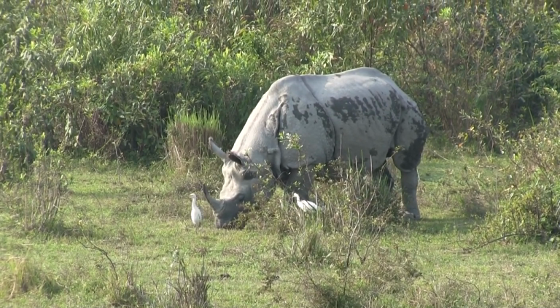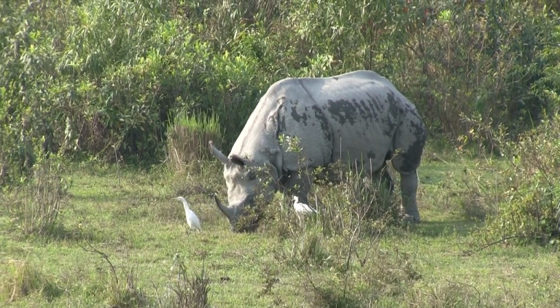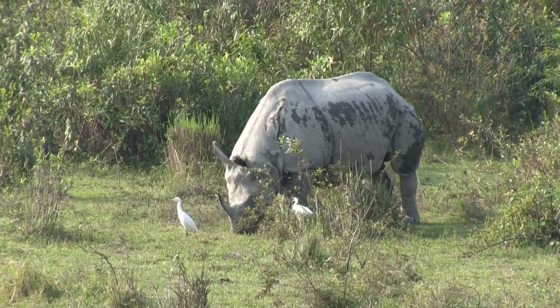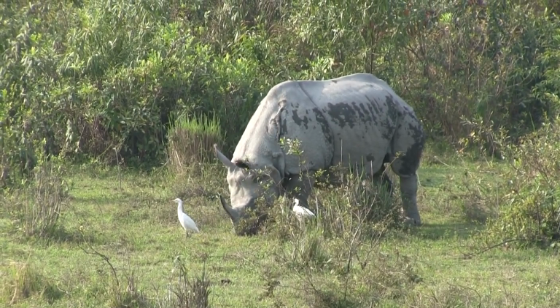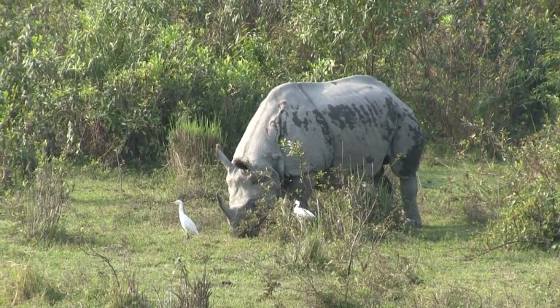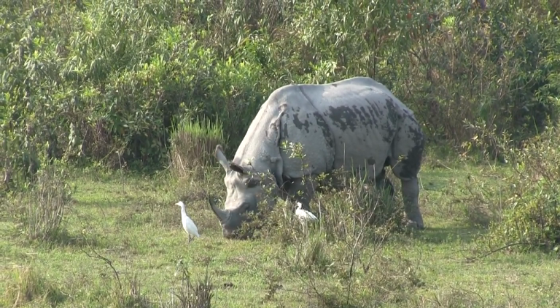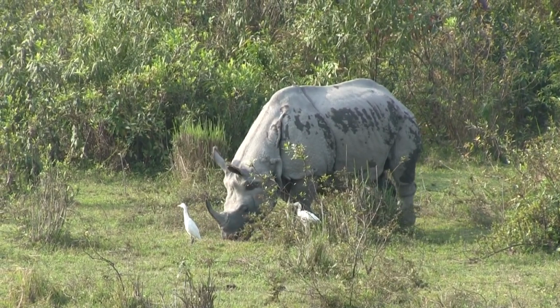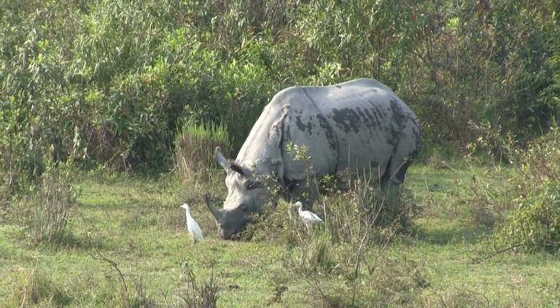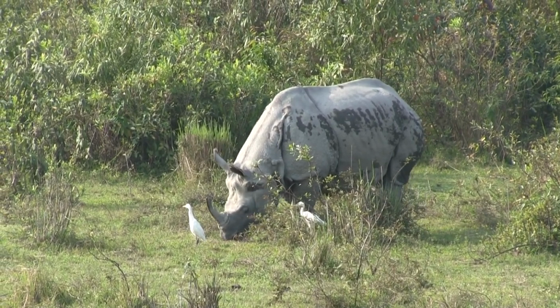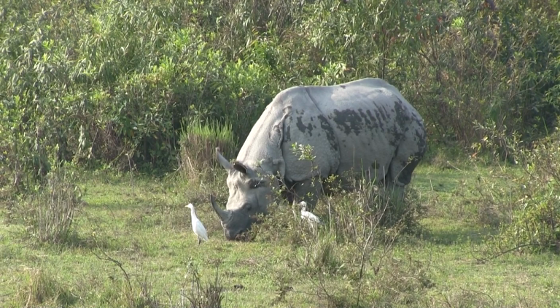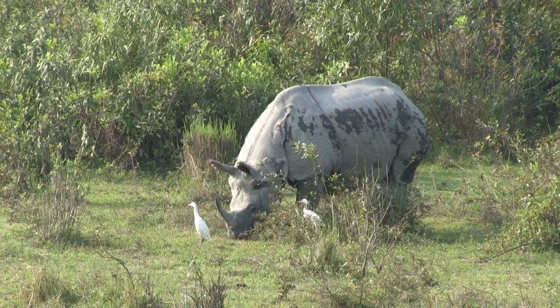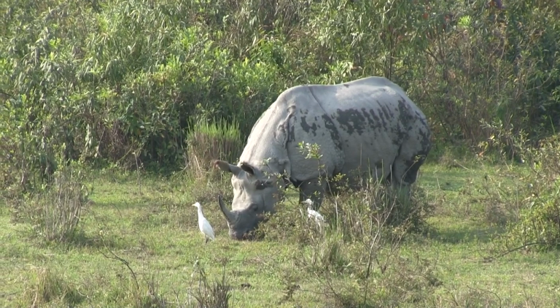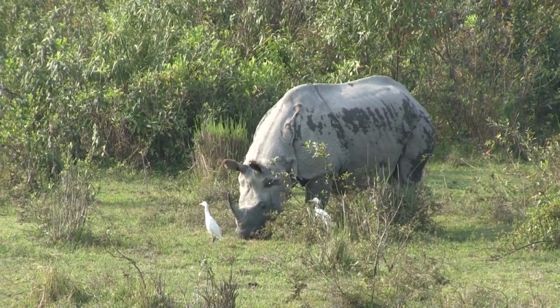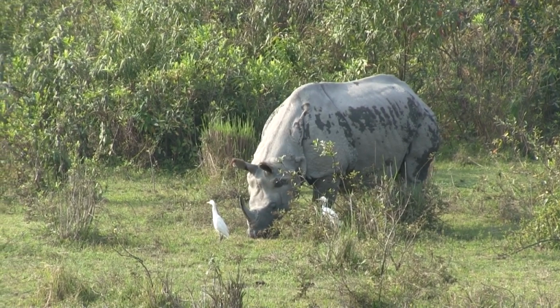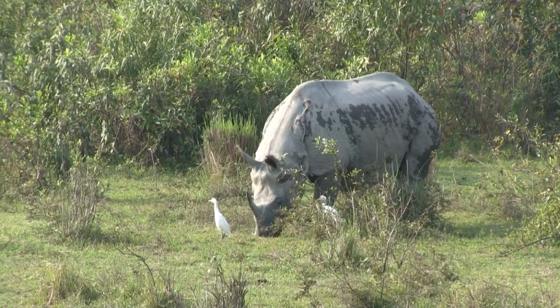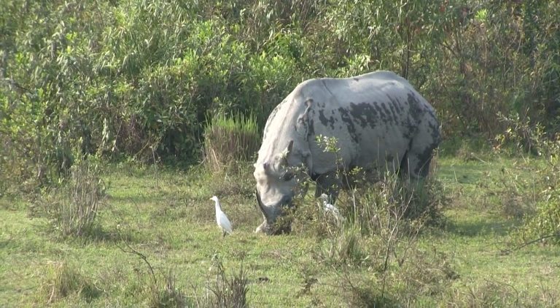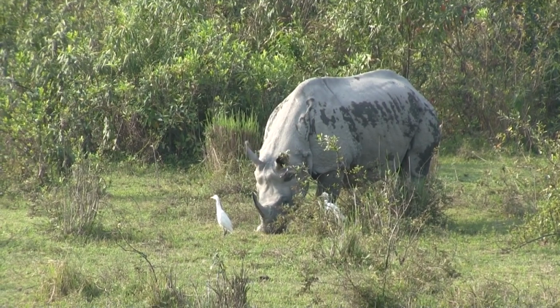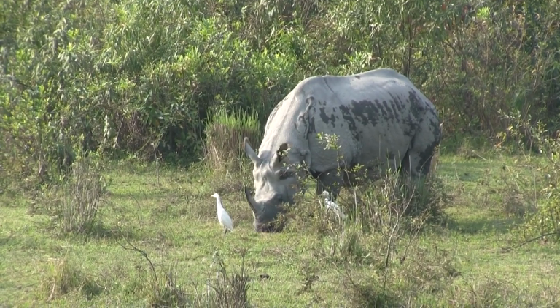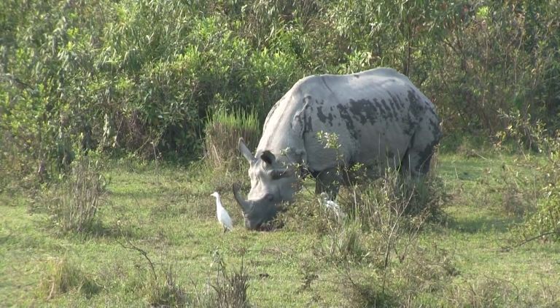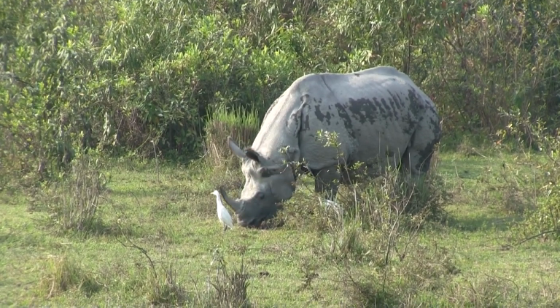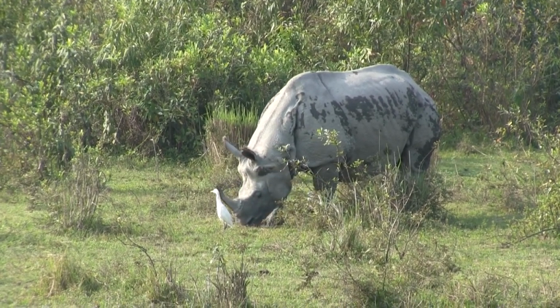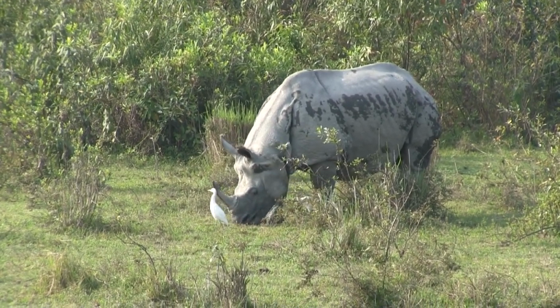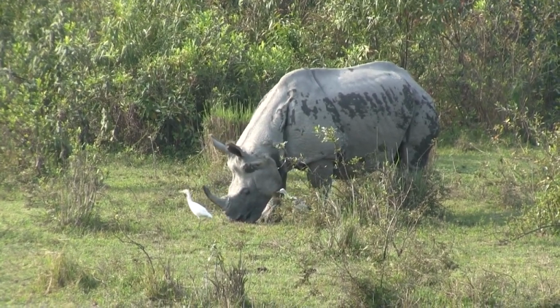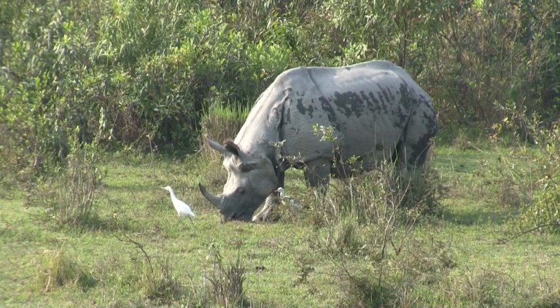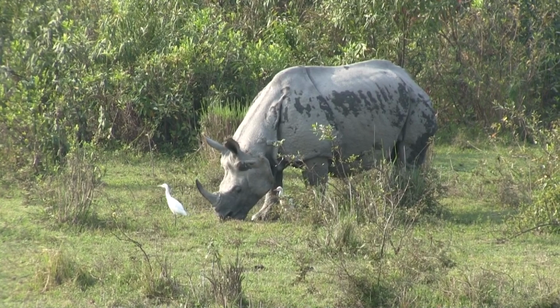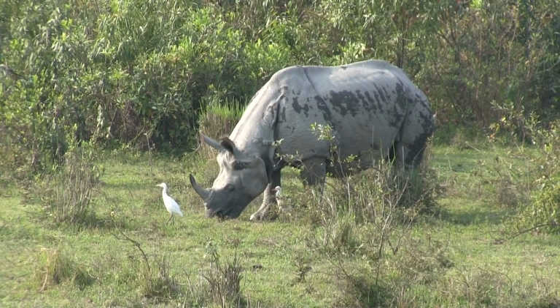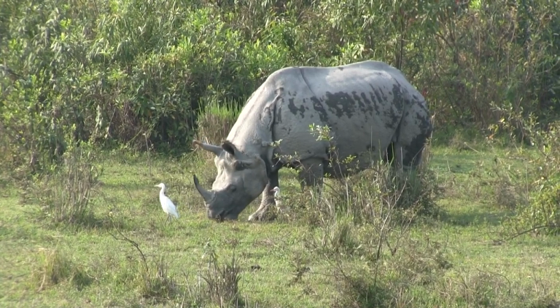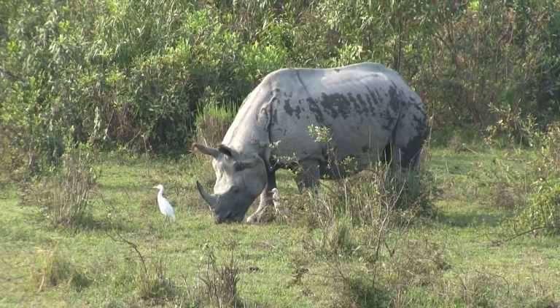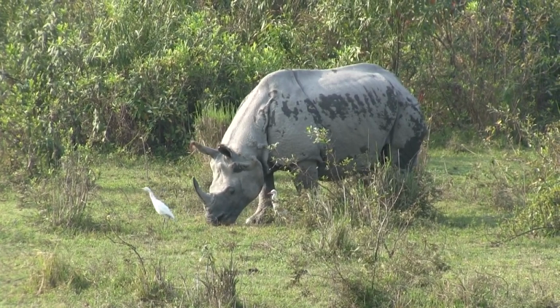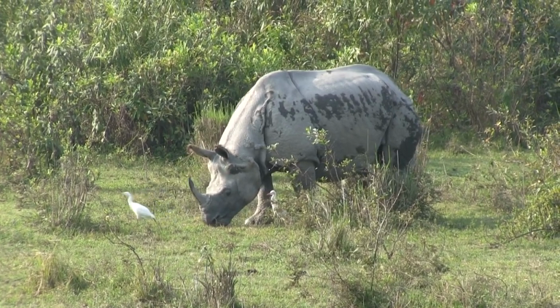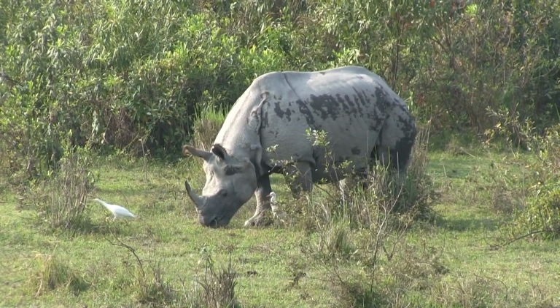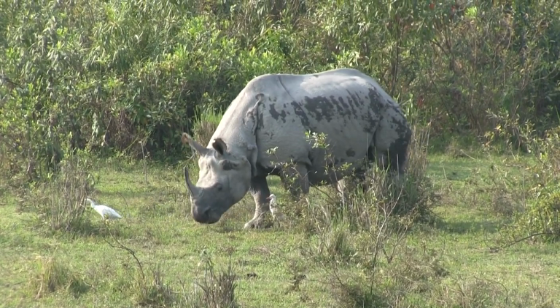Using their prehensile lips, the greater one-horned rhino can be a grazer or a browser. This one has some friends along with them. These birds are waiting for the rhino to stir up some insects for an easy meal.